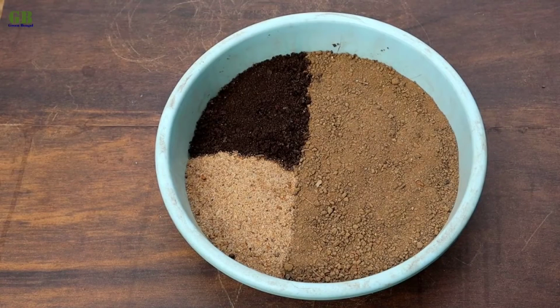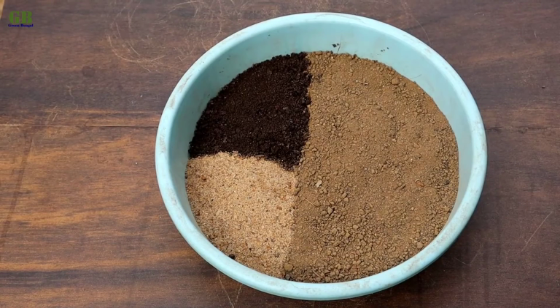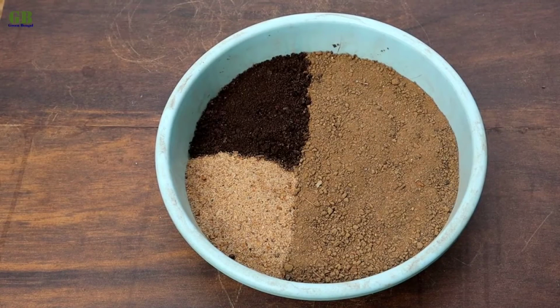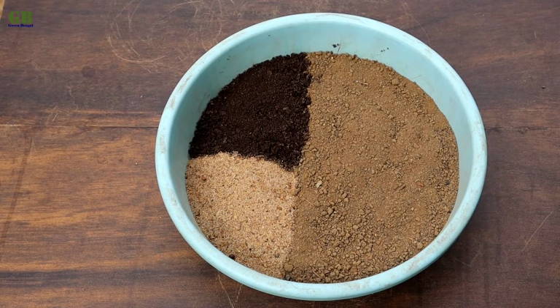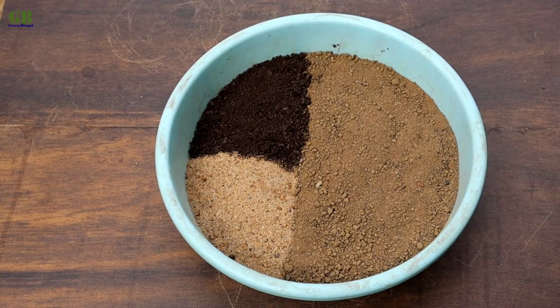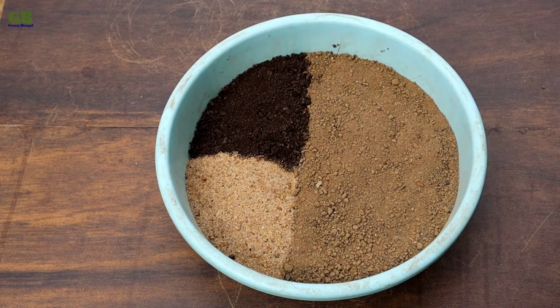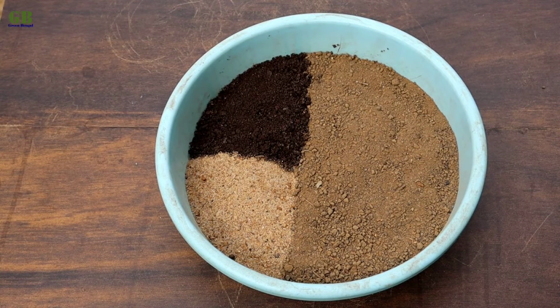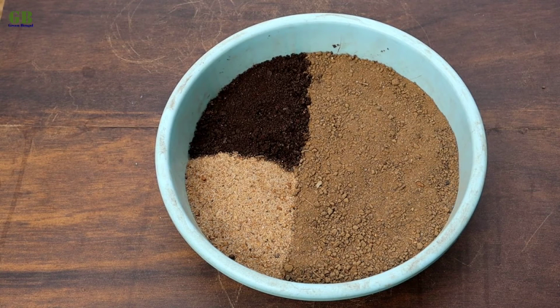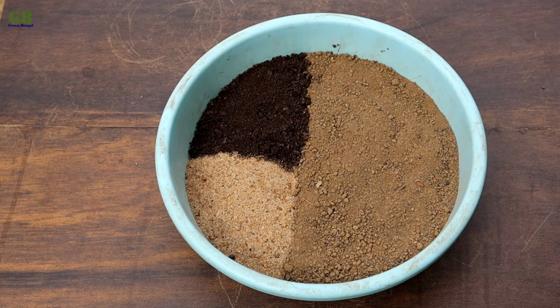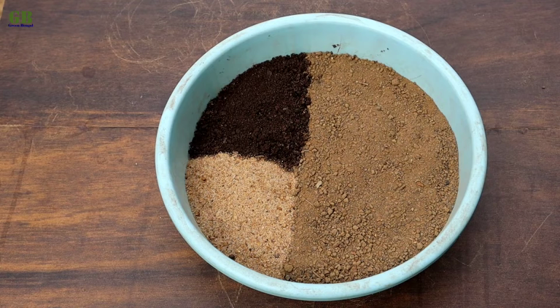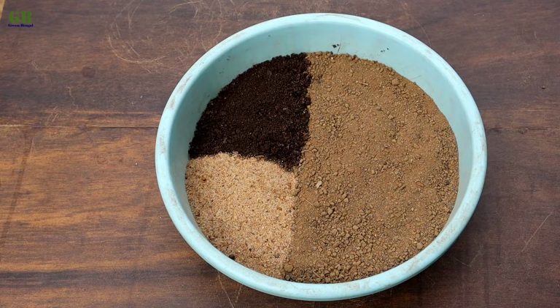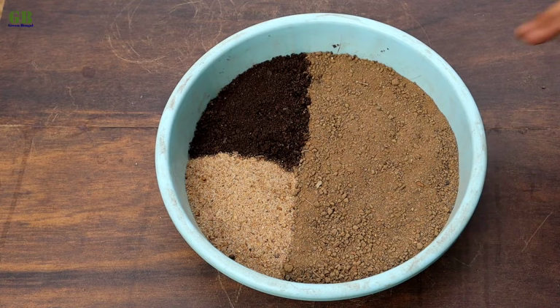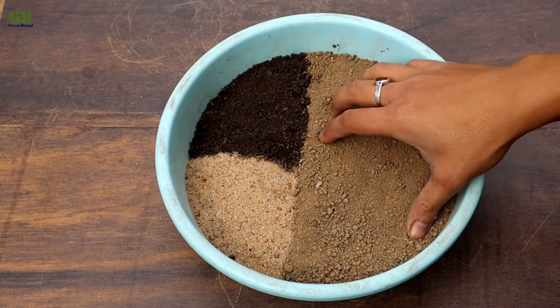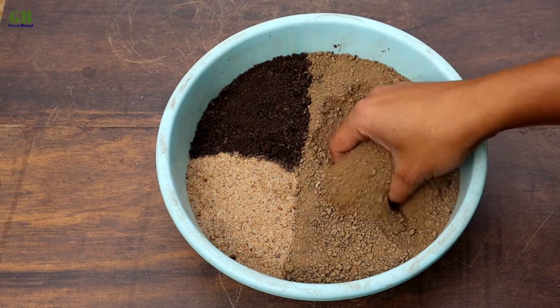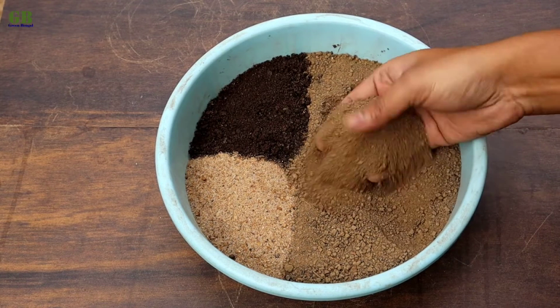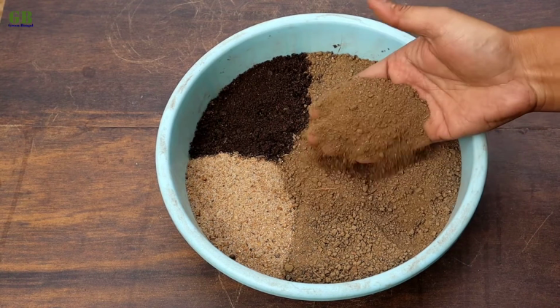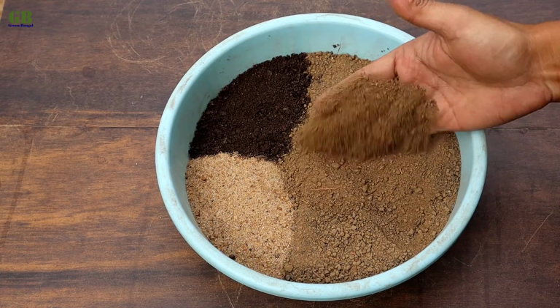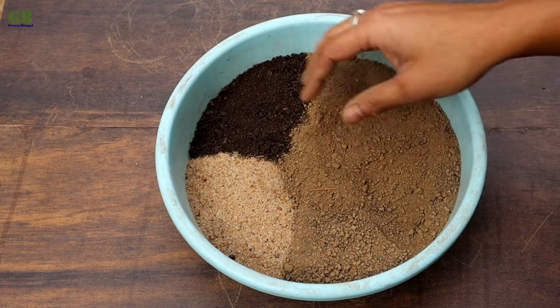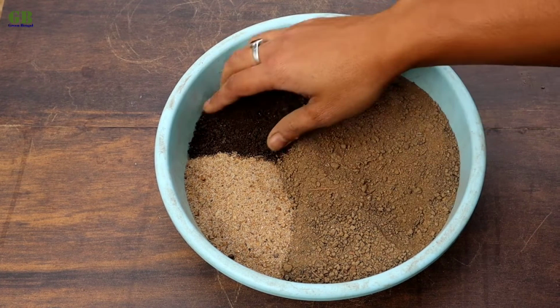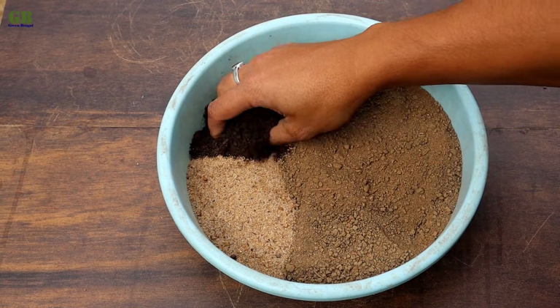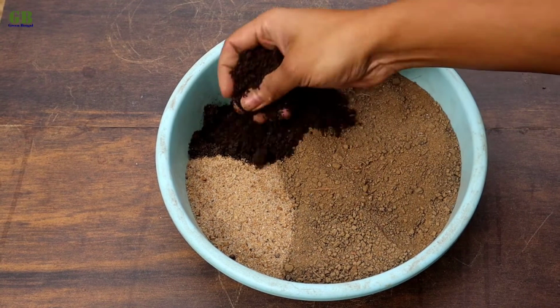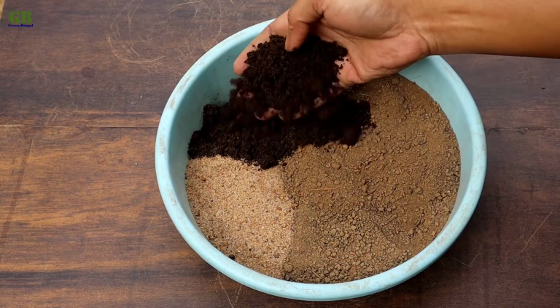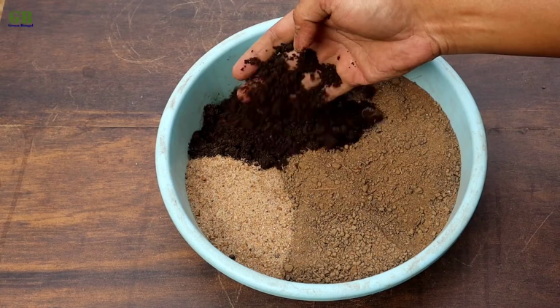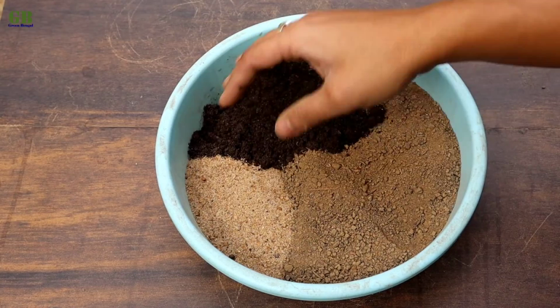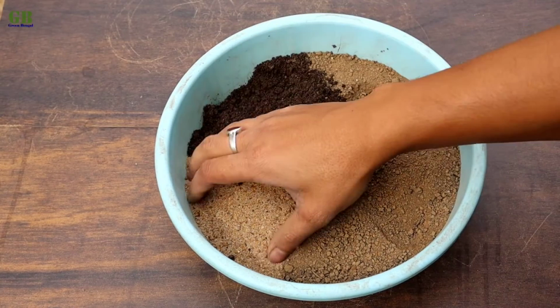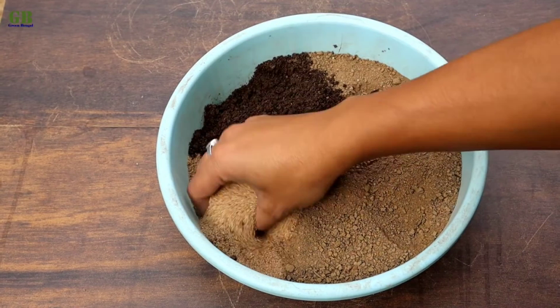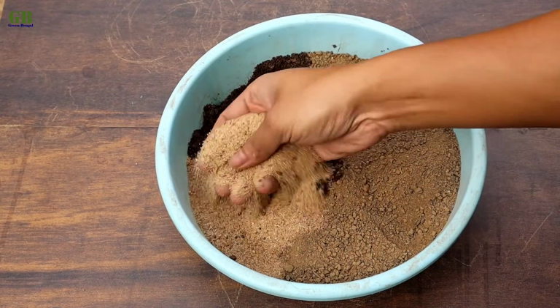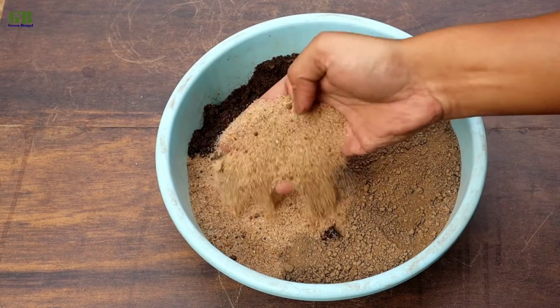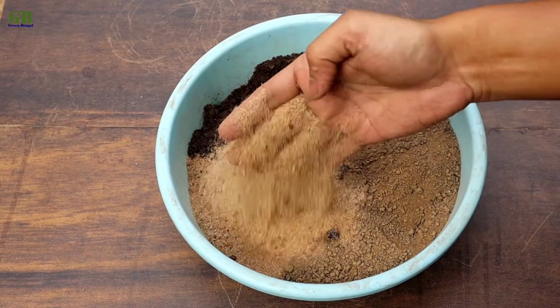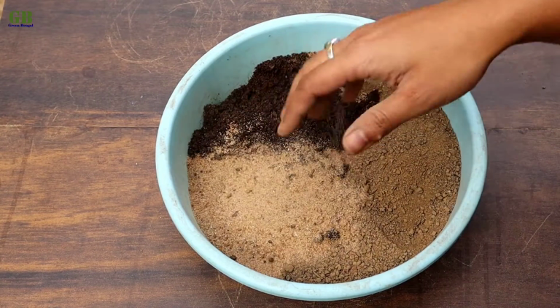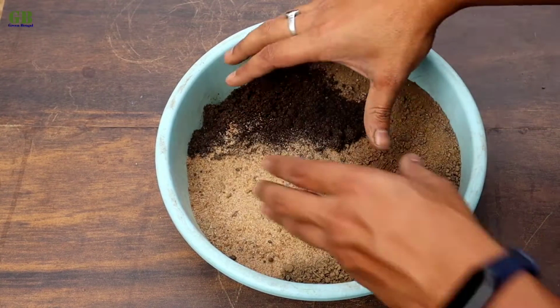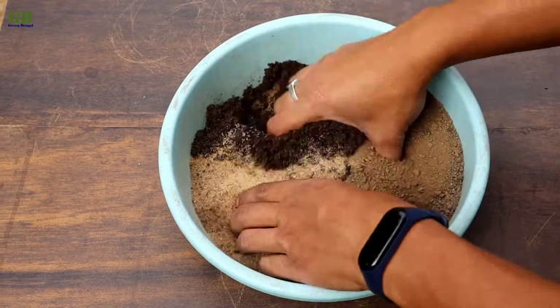Now I am making the potting mix for Euphorbia milii. The ratio of the potting mix is 60% garden soil, 20% vermicompost, and 20% fine sand. Mix it well.